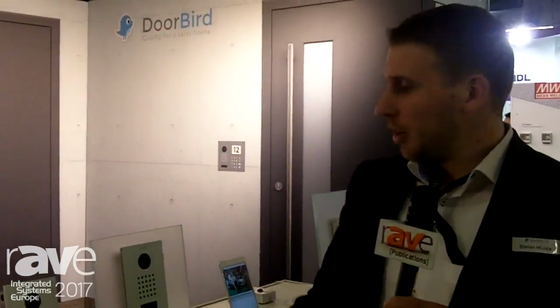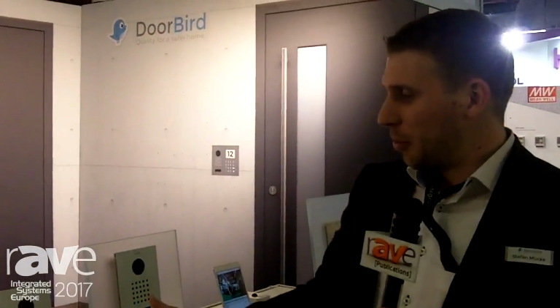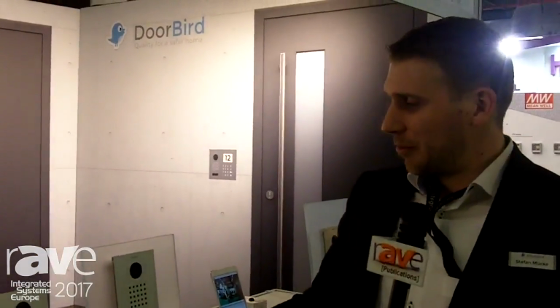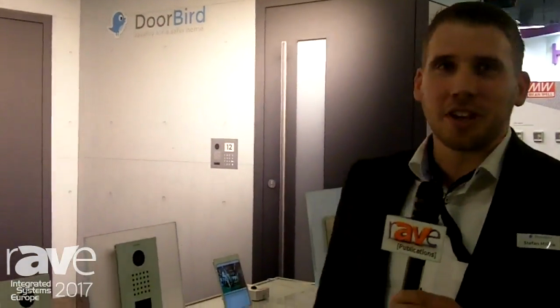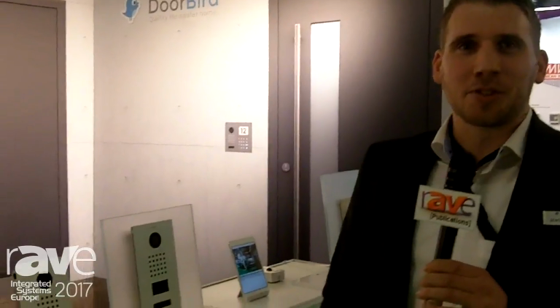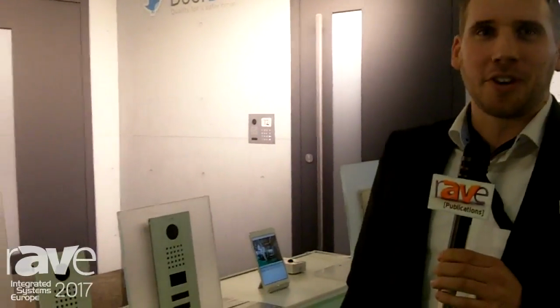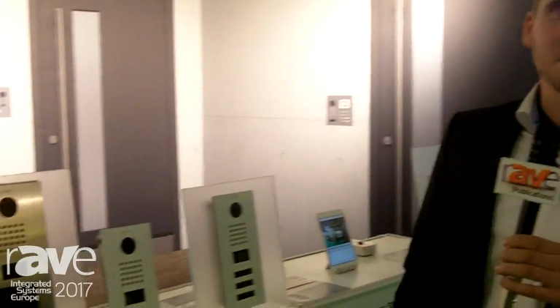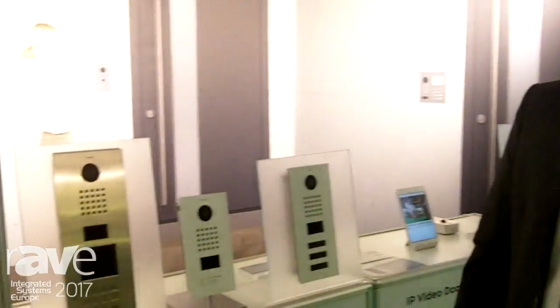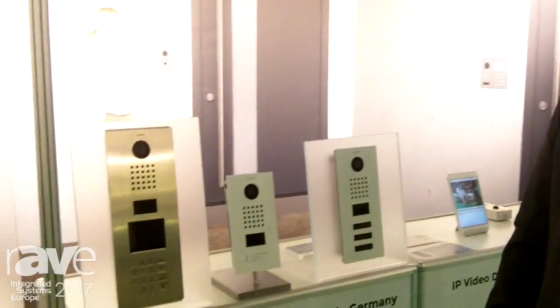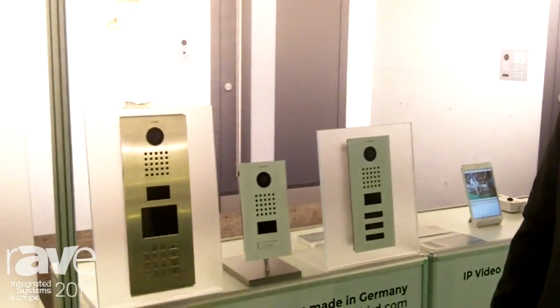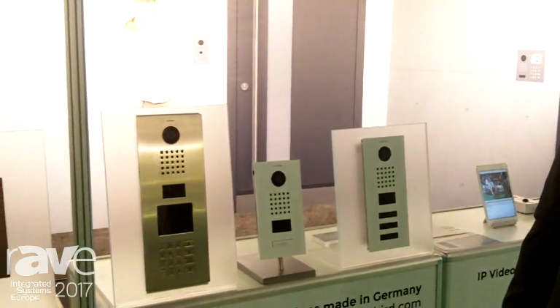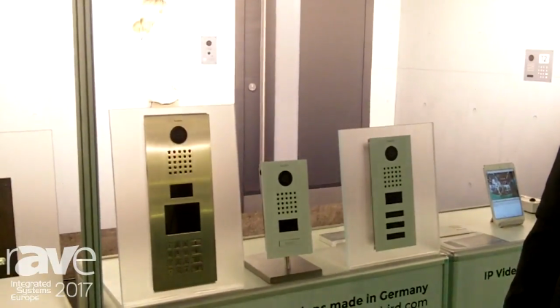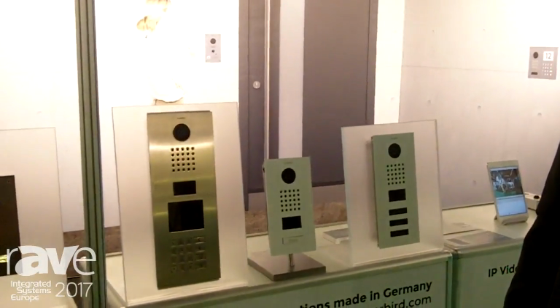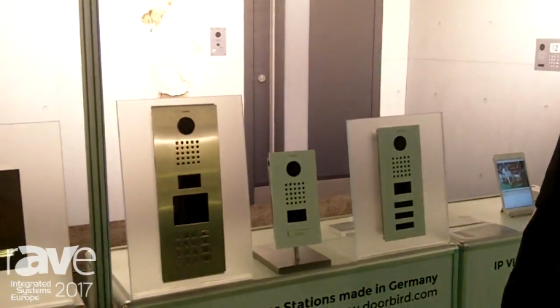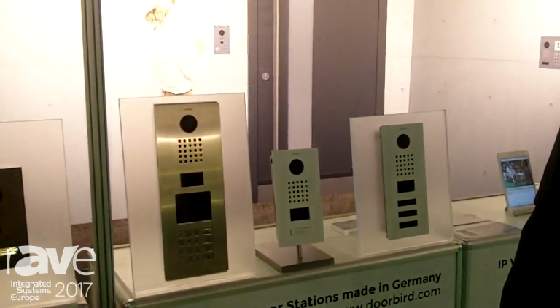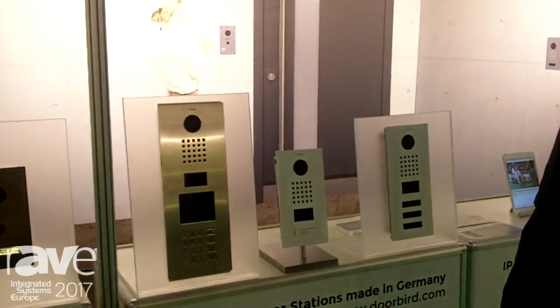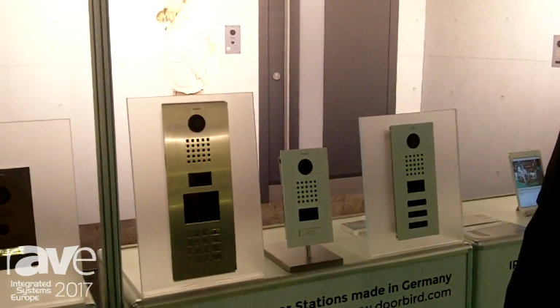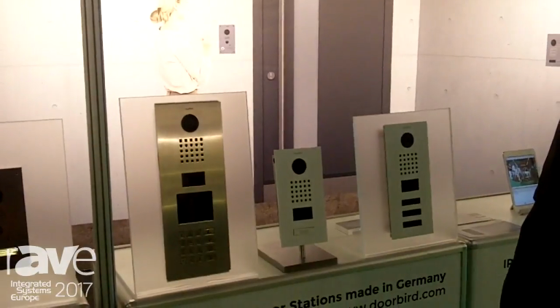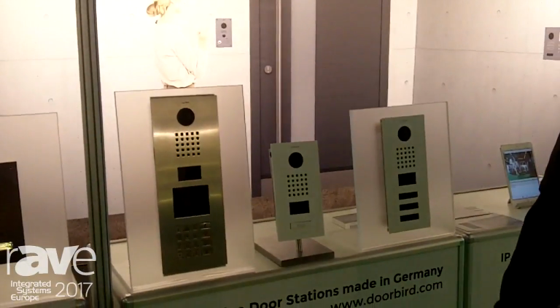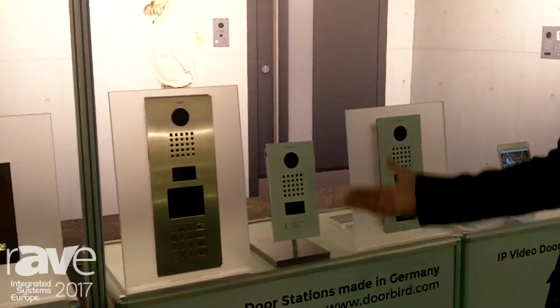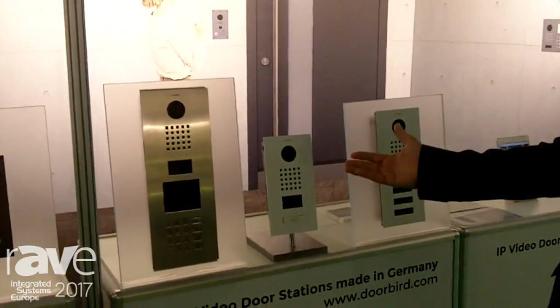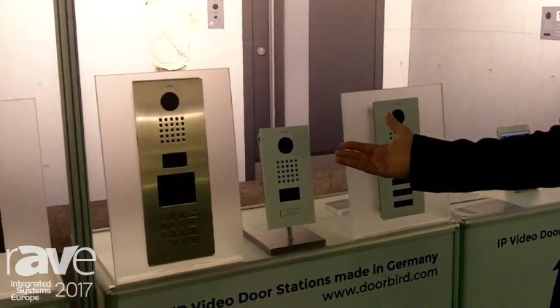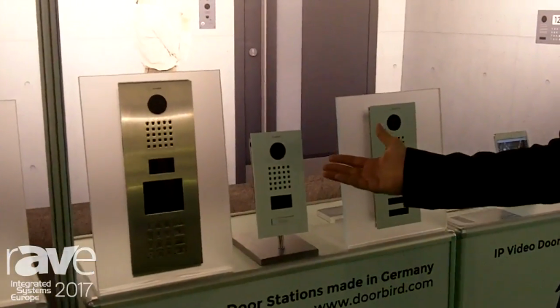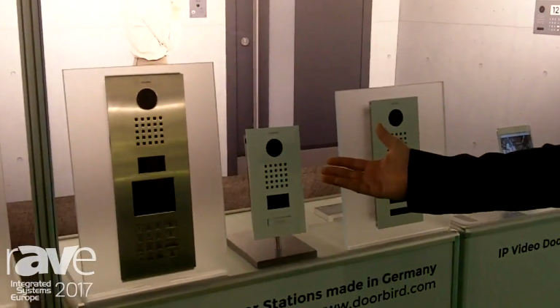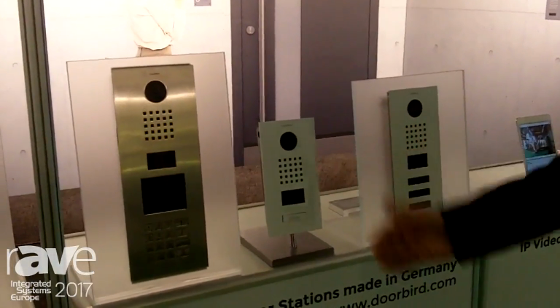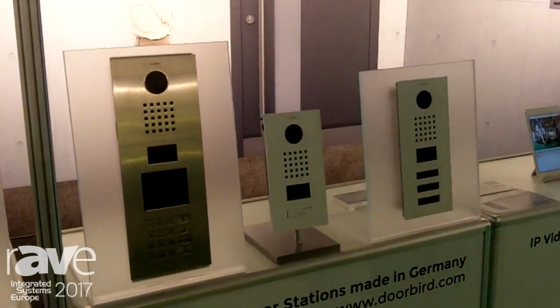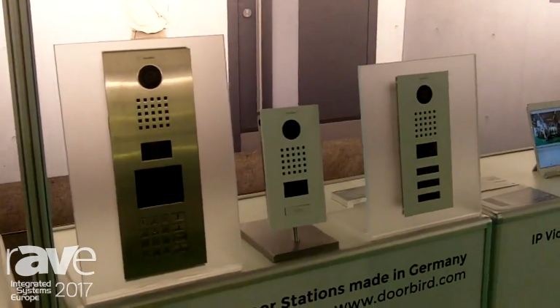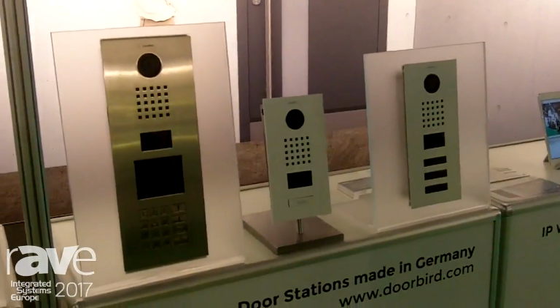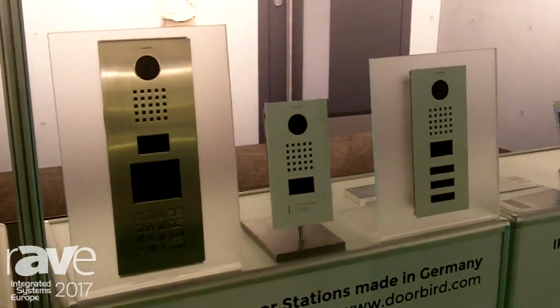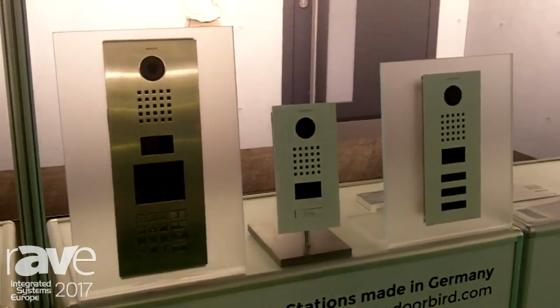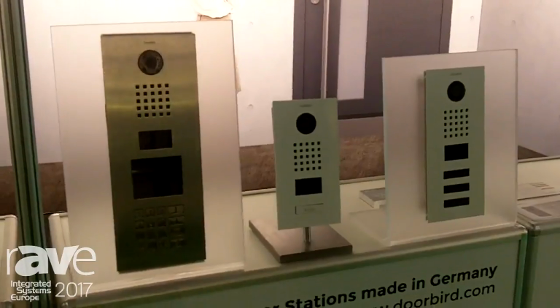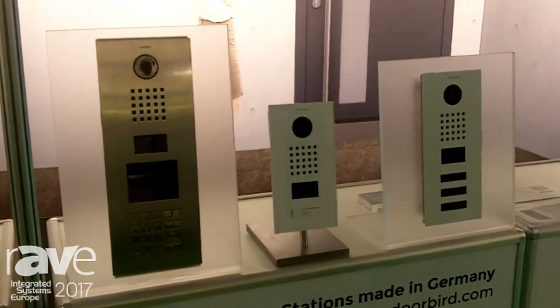For more information, you can subscribe to our customer newsletter at our website www.doorbird.com, or stay in touch with us — we will inform you about the exact launch date and prices.